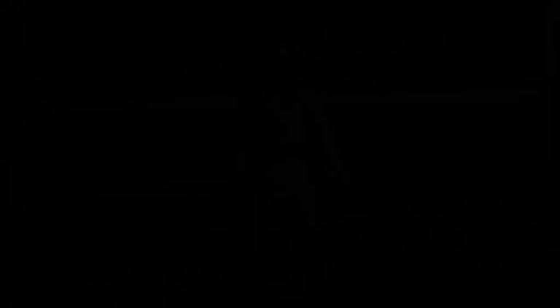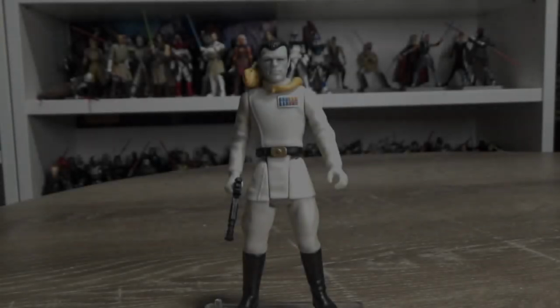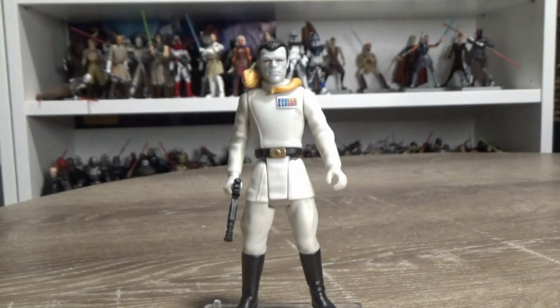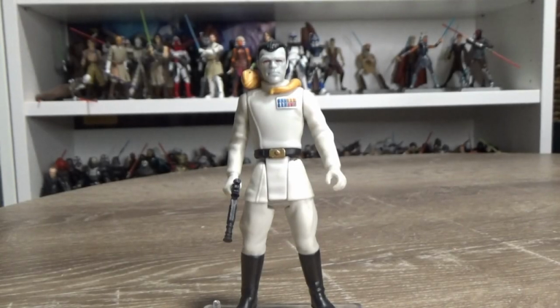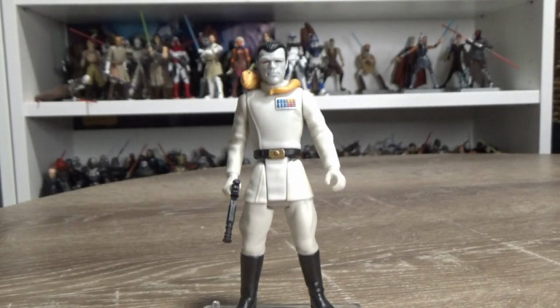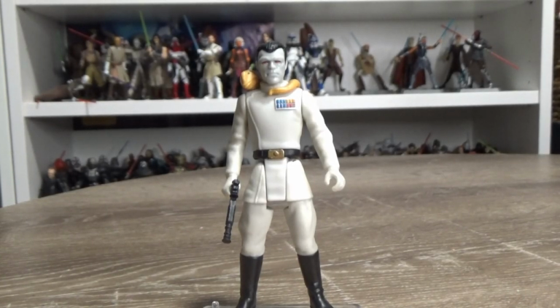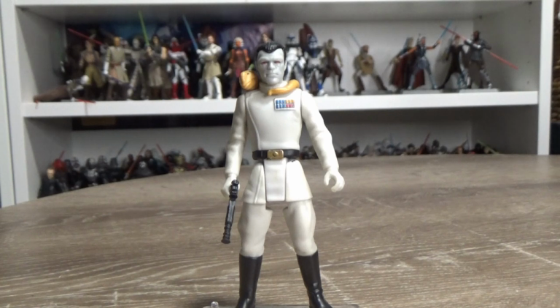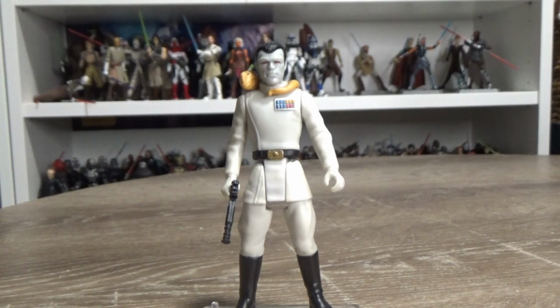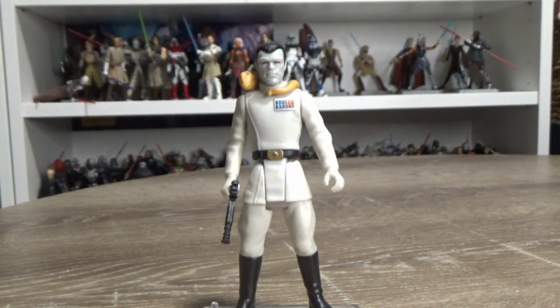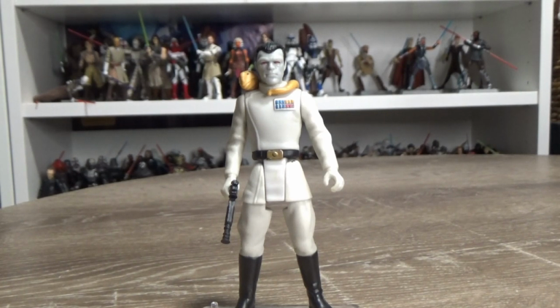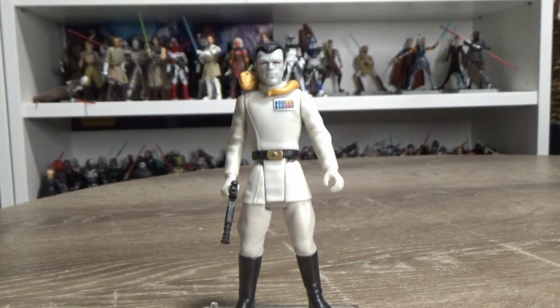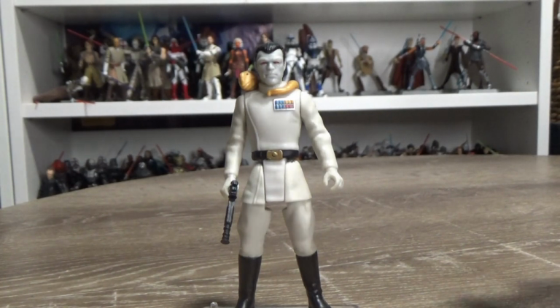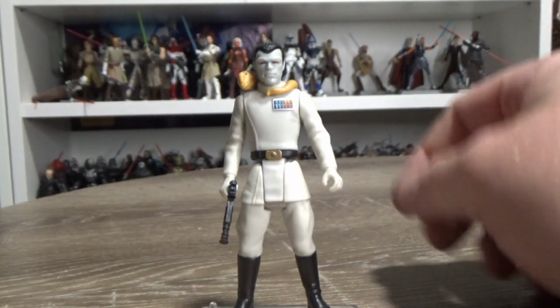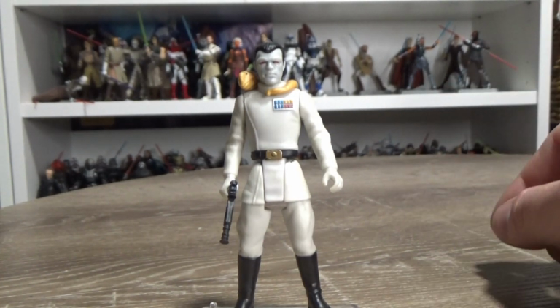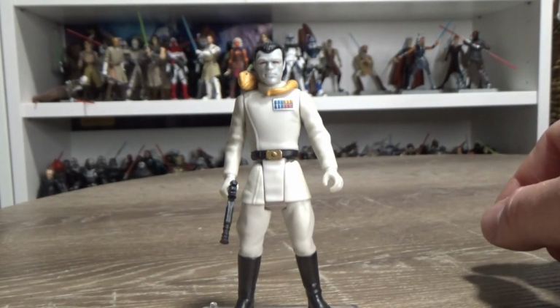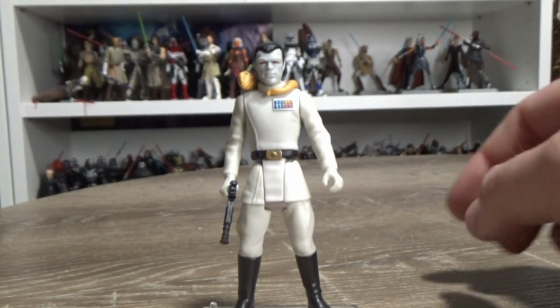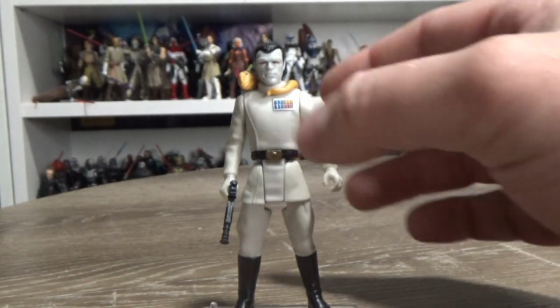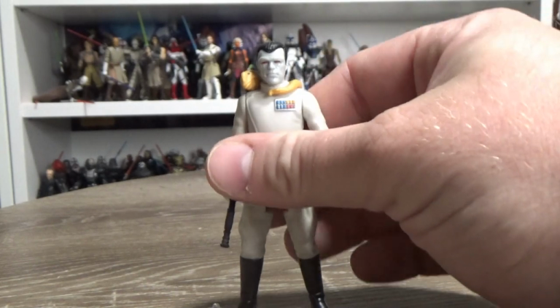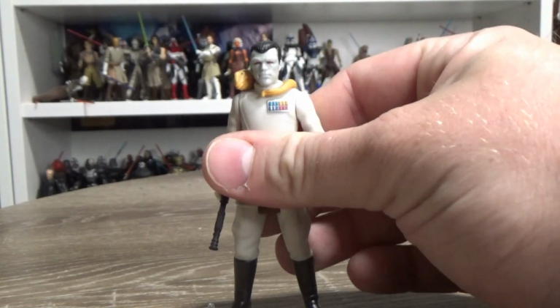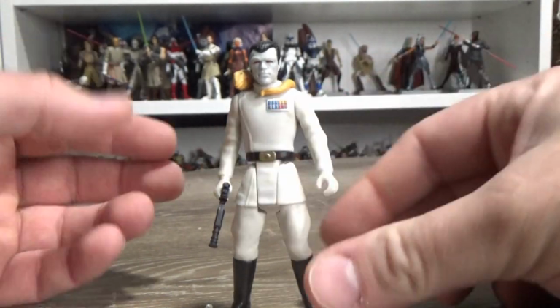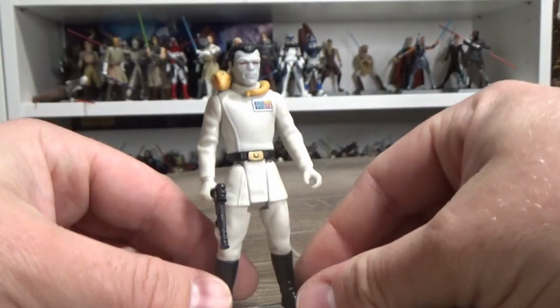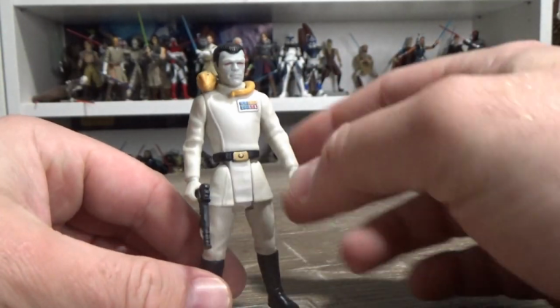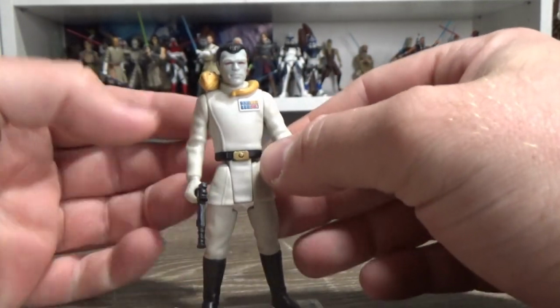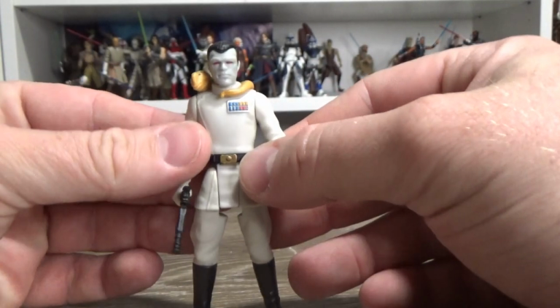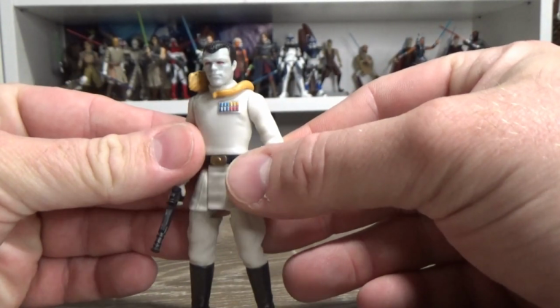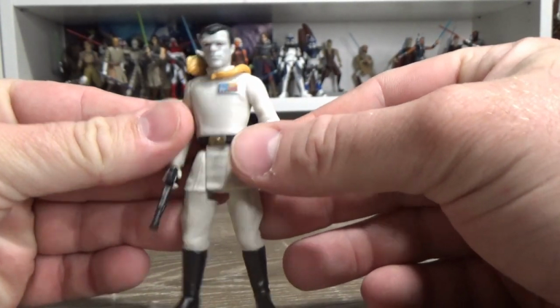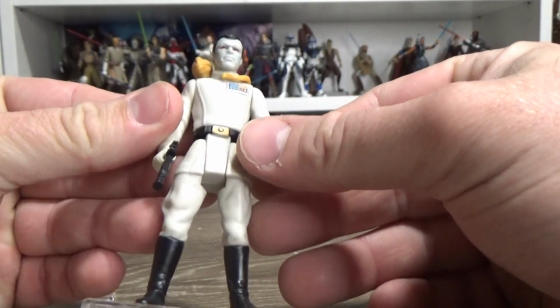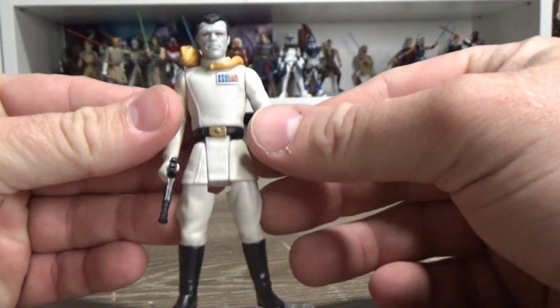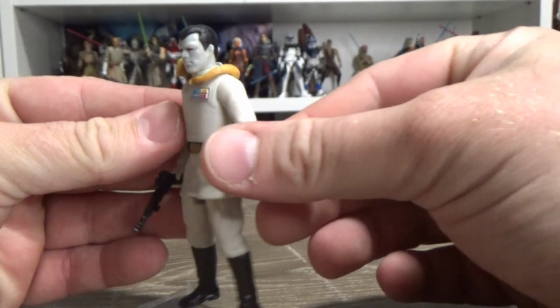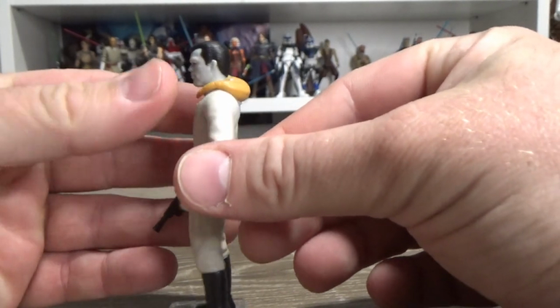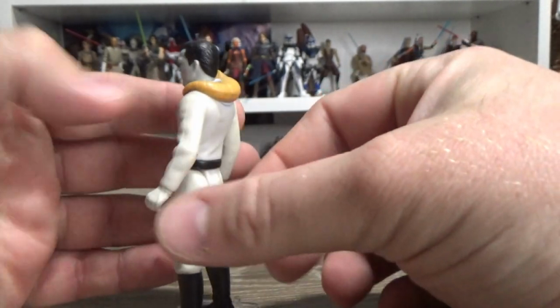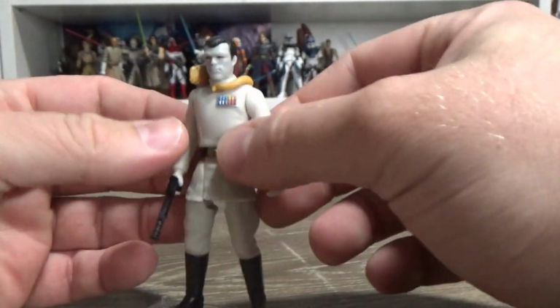Hey Star Wars fans and action figure collectors, welcome back to another episode of Power of Force Friday. We're looking at the one, the only Grand Admiral Thrawn — and yeah, this is cool. I love this figure a lot.